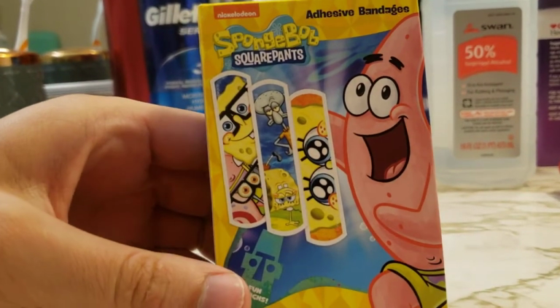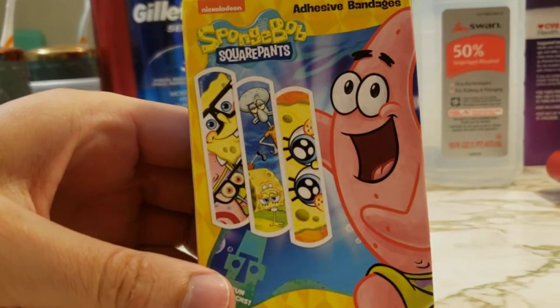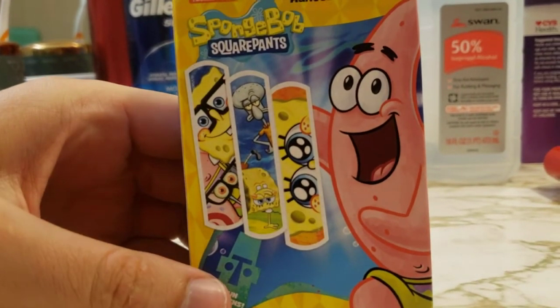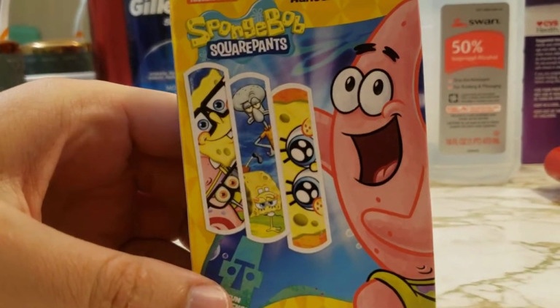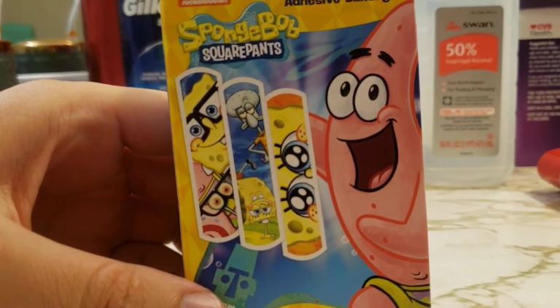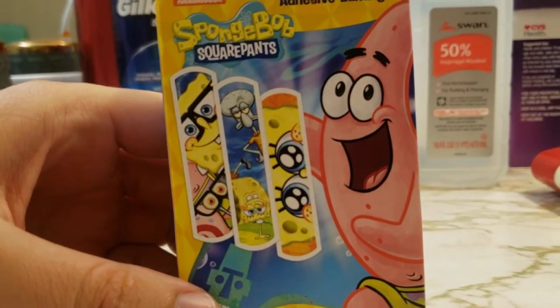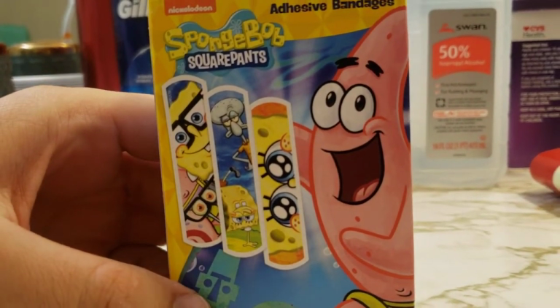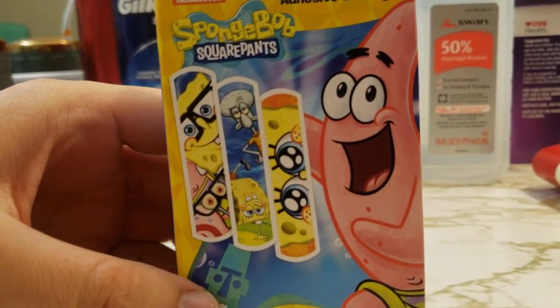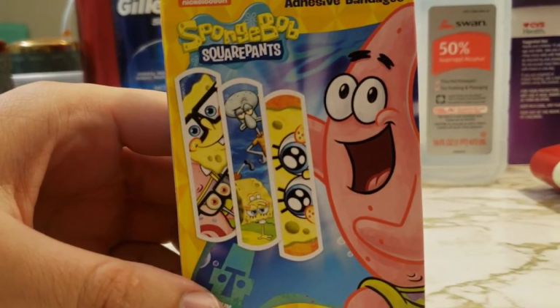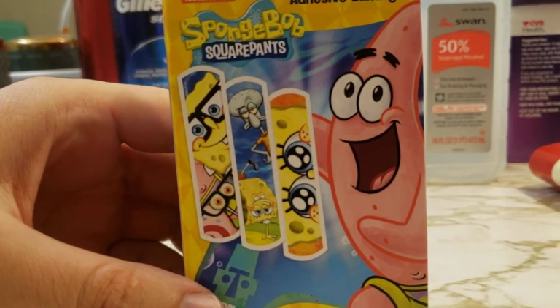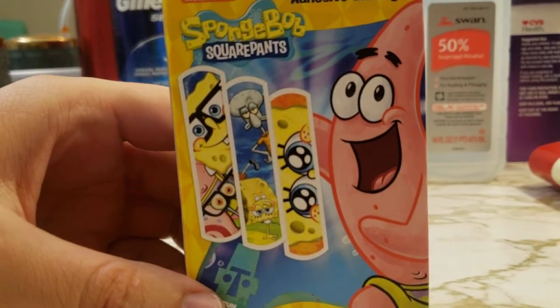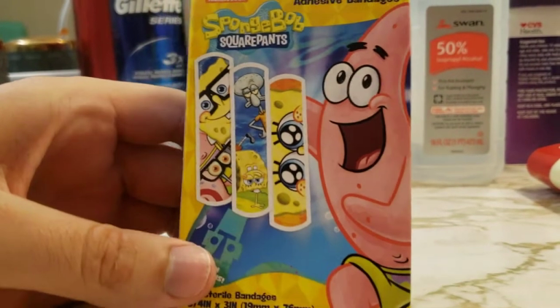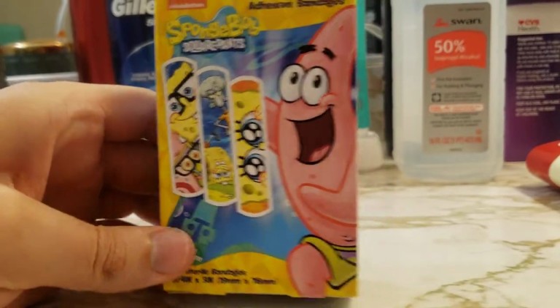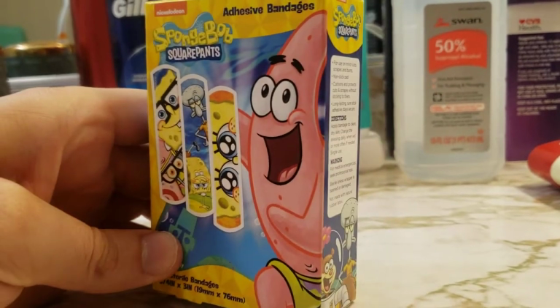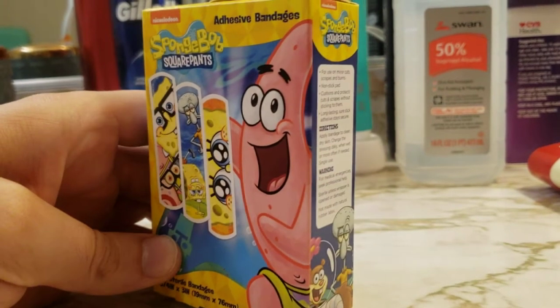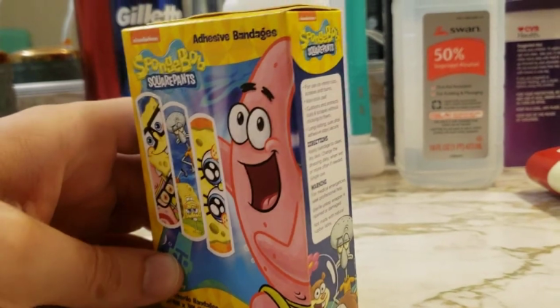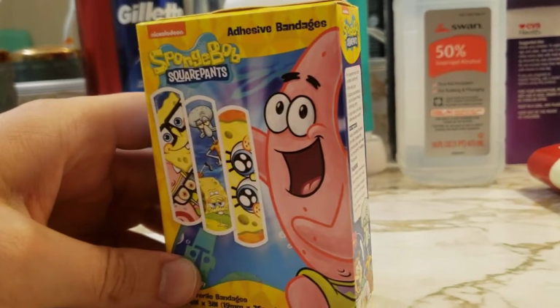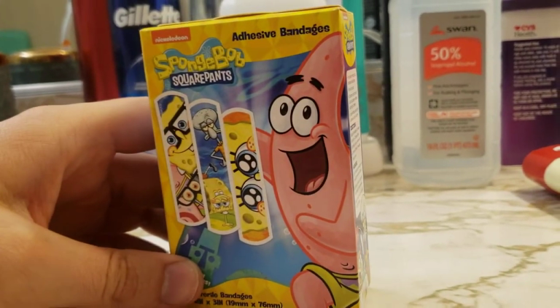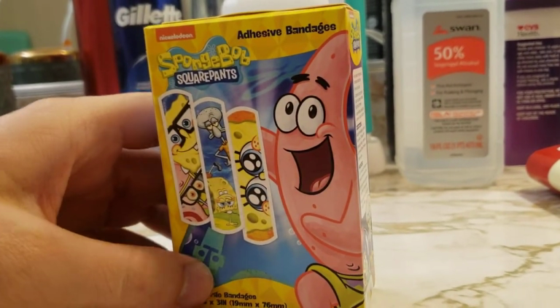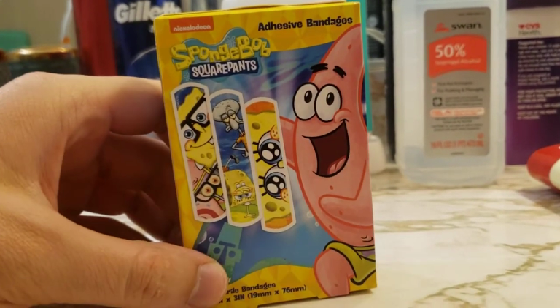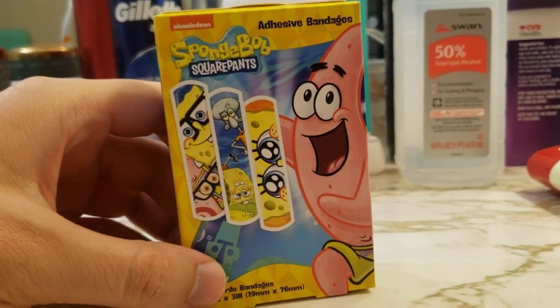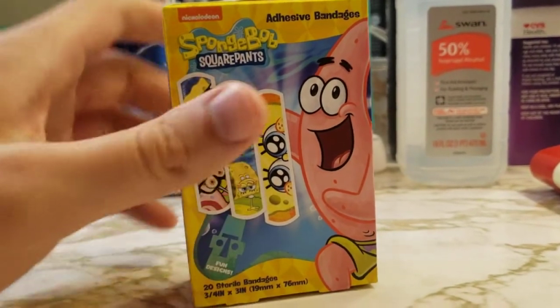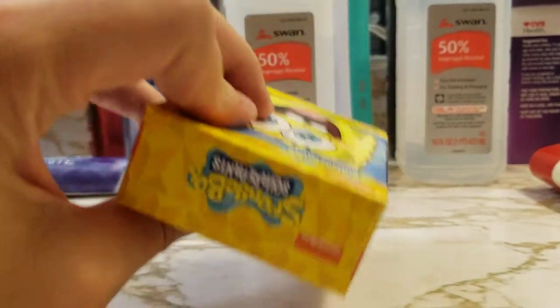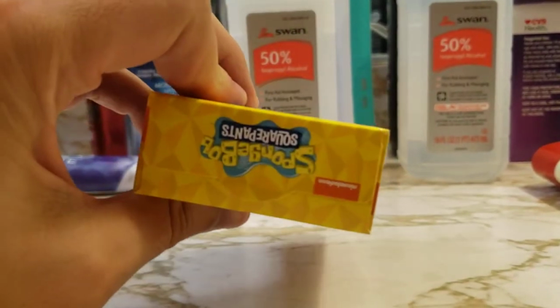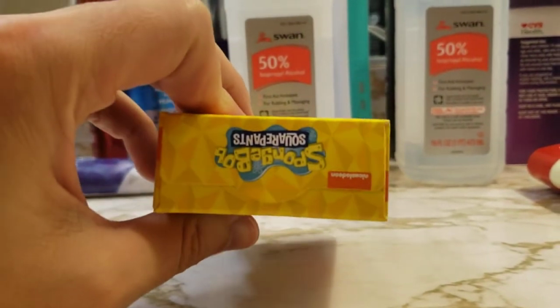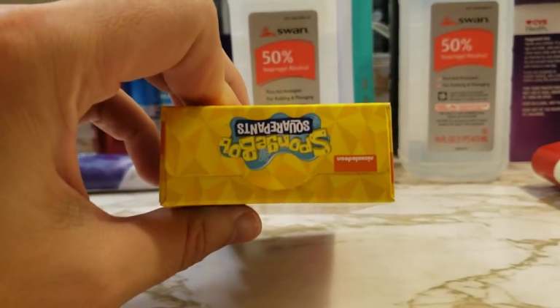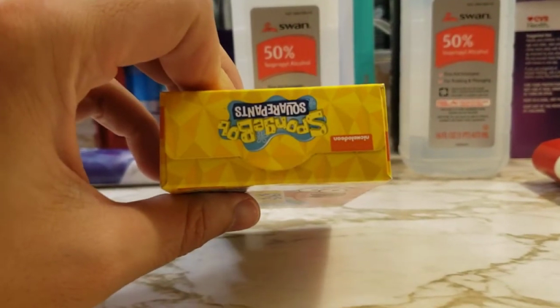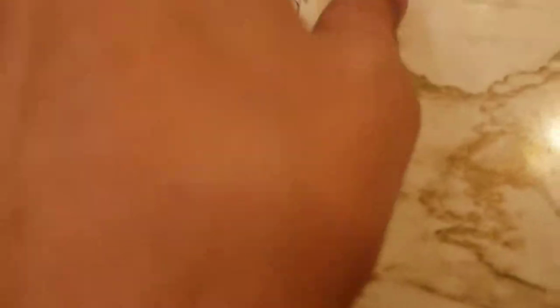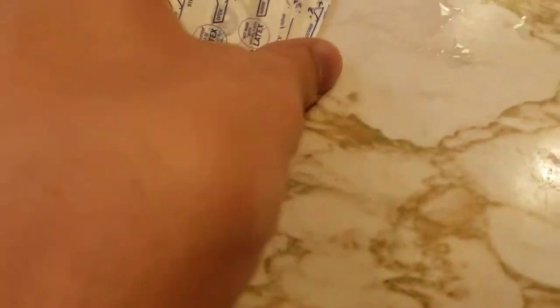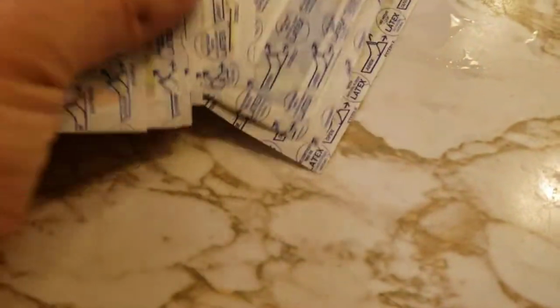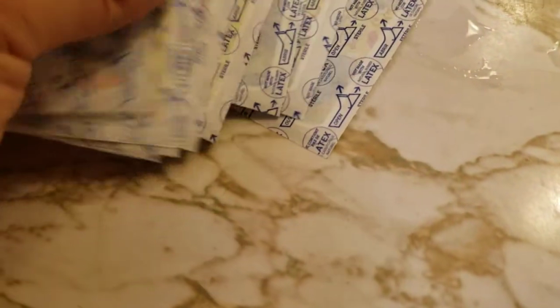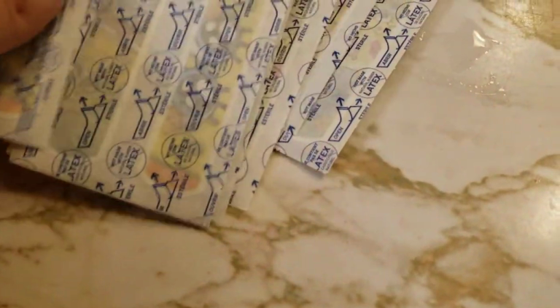Looks like it features some cute characters. I just see SpongeBob and Squidward on there, and then of course there's Patrick — my favorite — on the side. Let's pop these open and see what they look like.